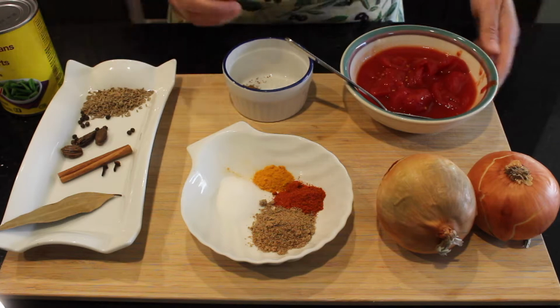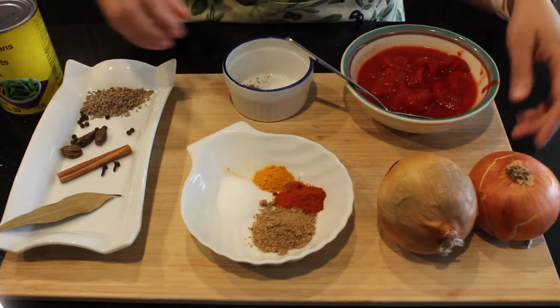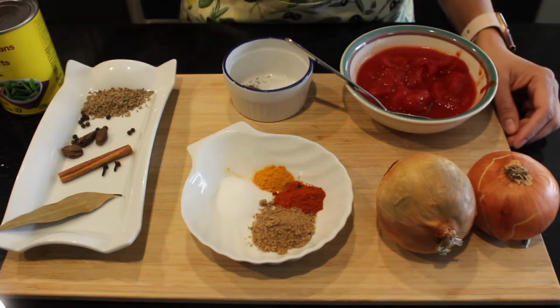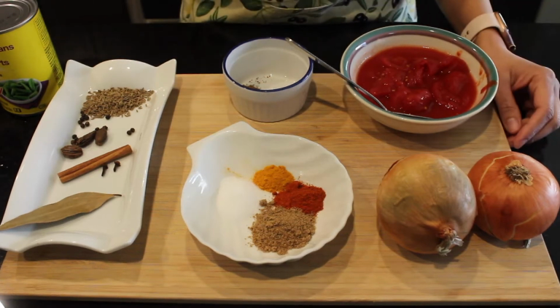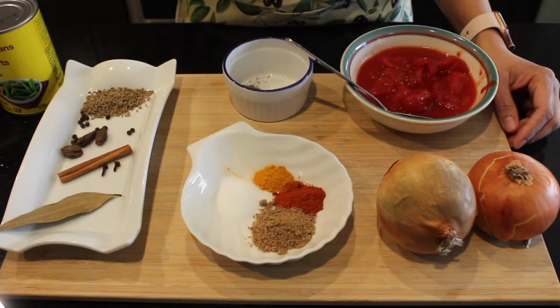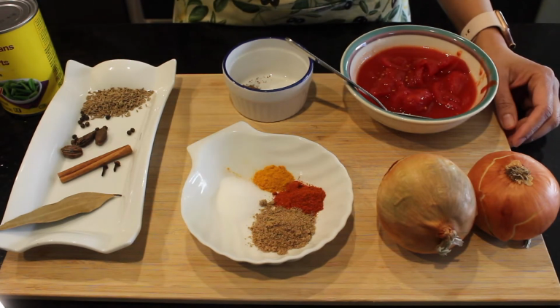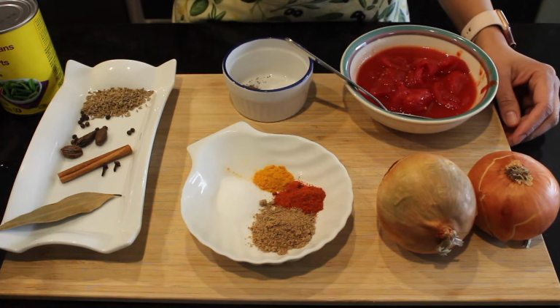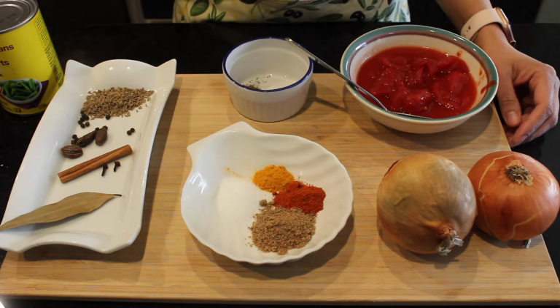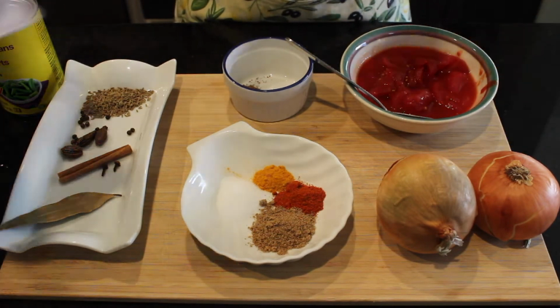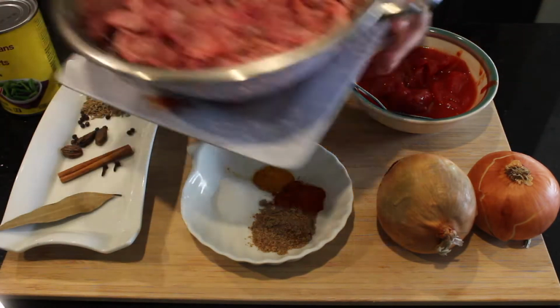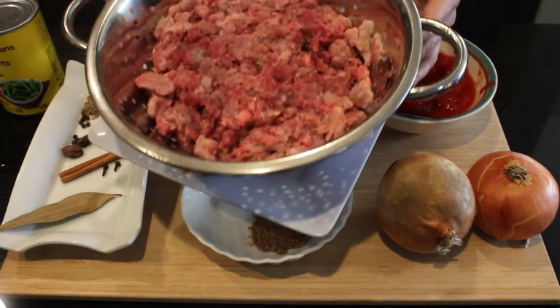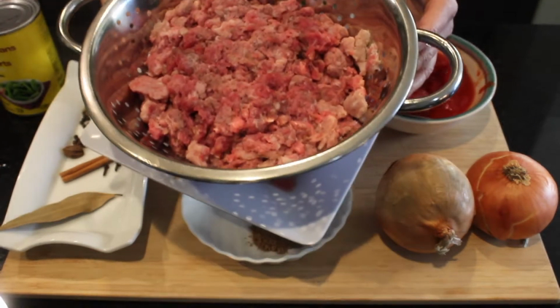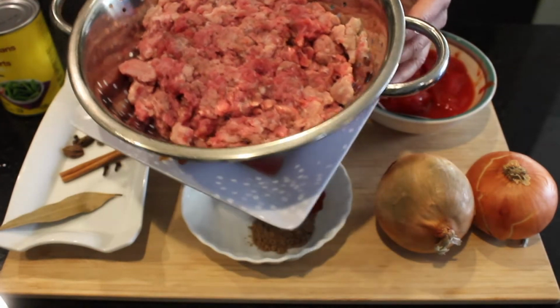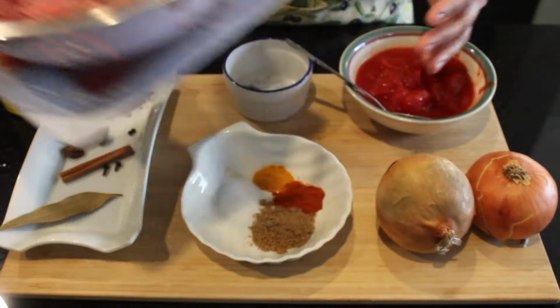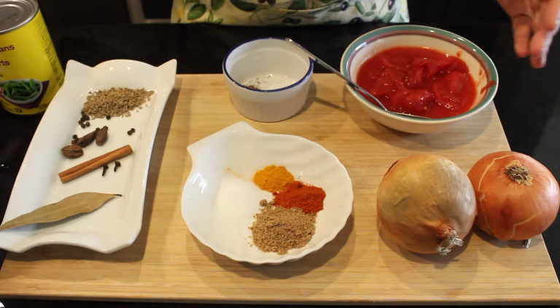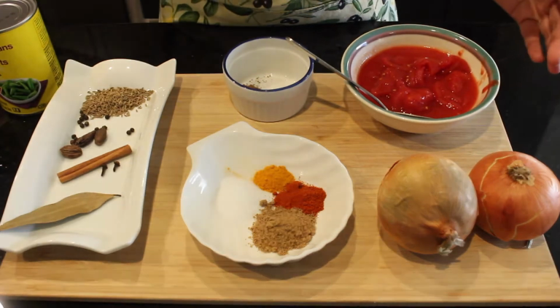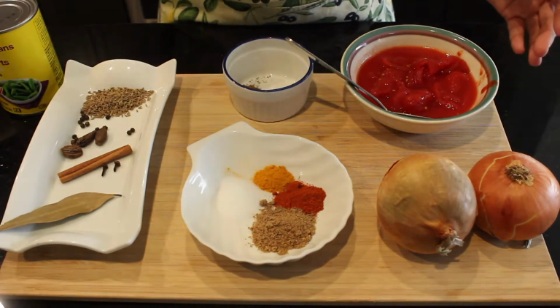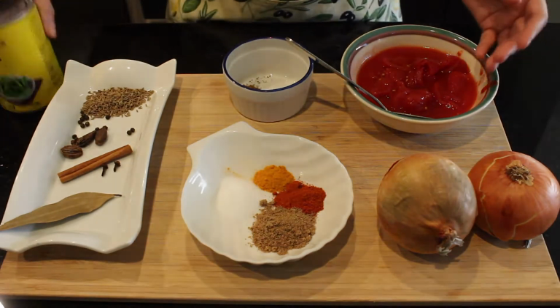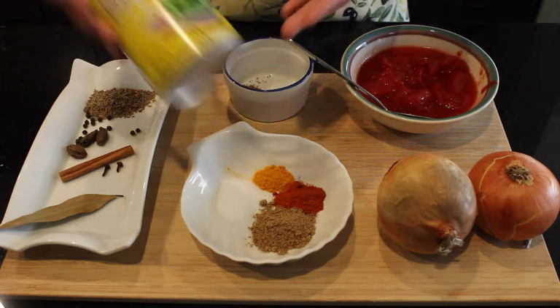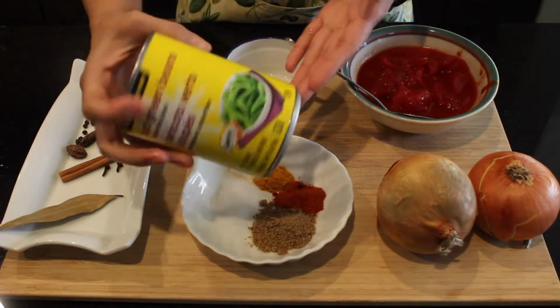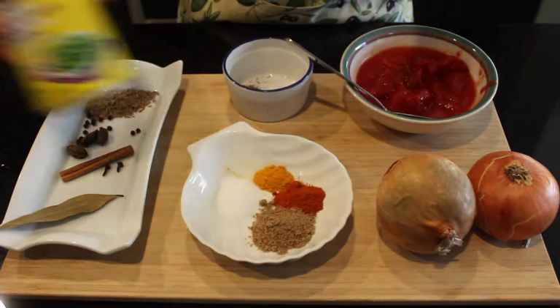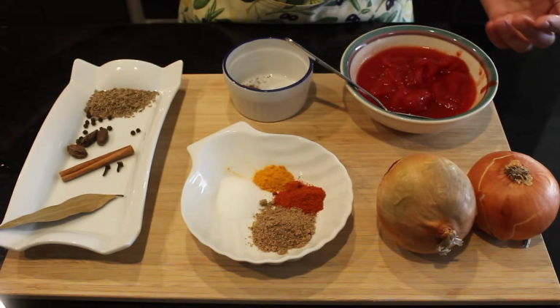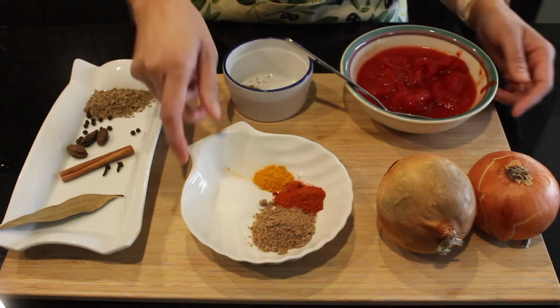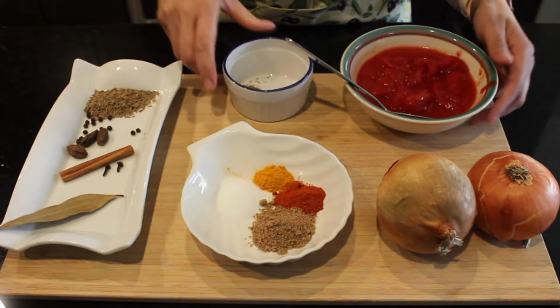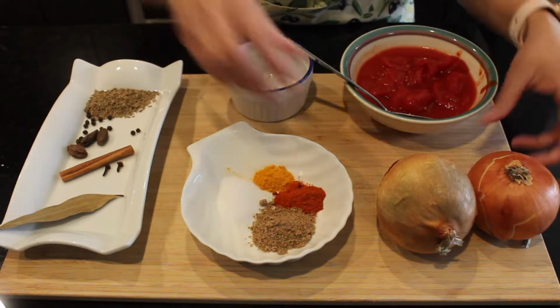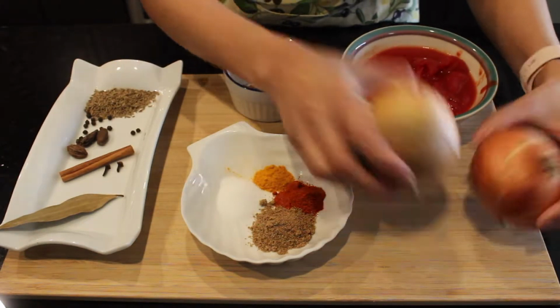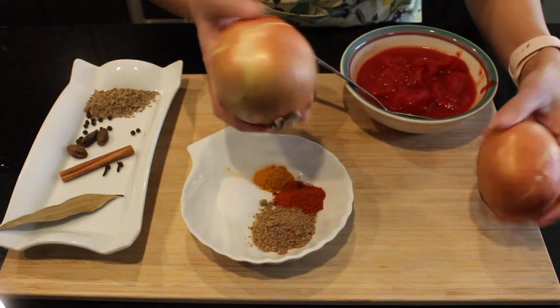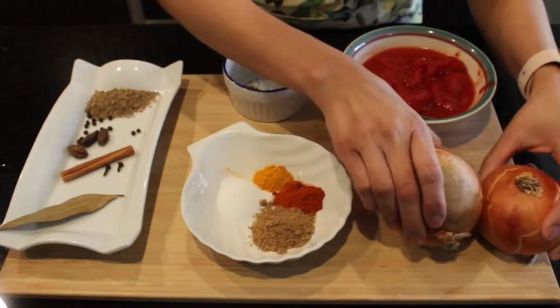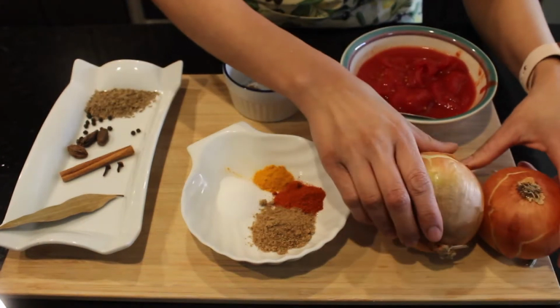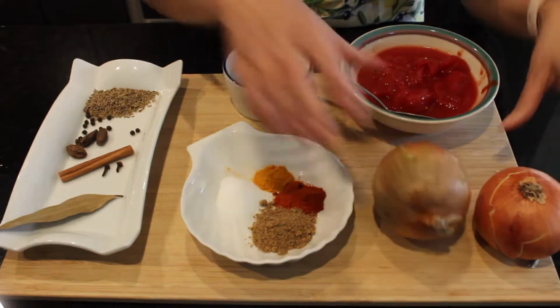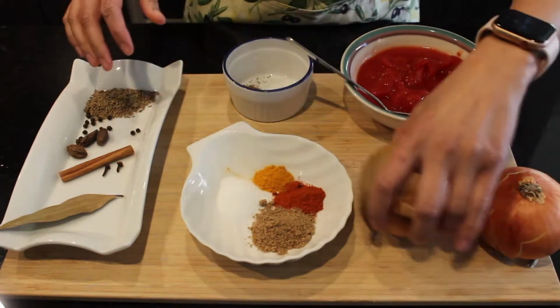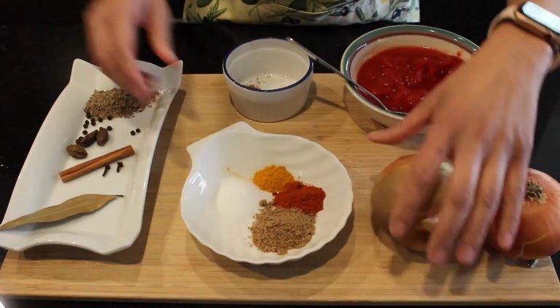Hi guys, welcome back. Today I'm making mince masala with beans. For making mince masala, I'm using two pounds of mince and one can of beans, and I'll use two medium-sized onions. Here I have some of the dry spices.